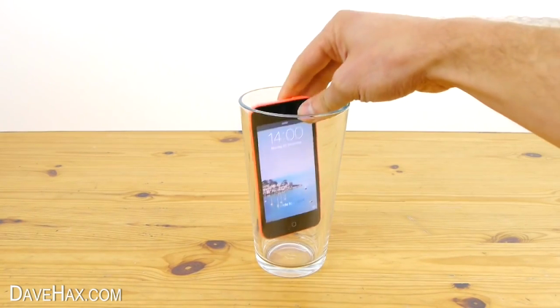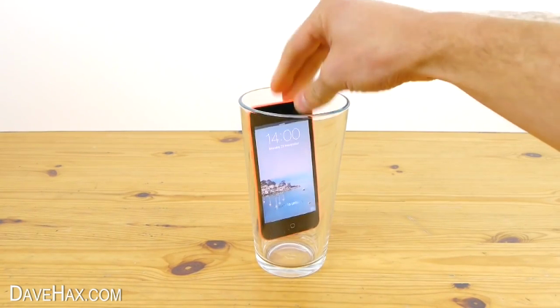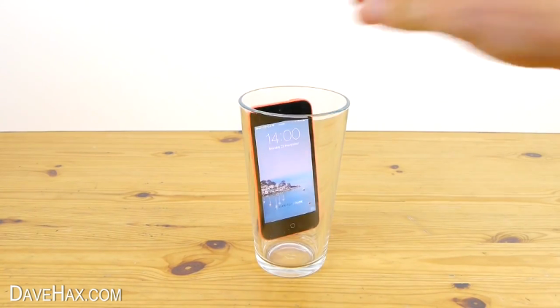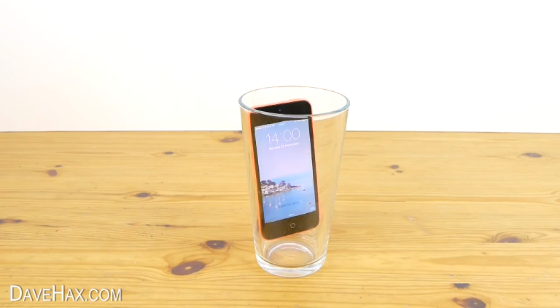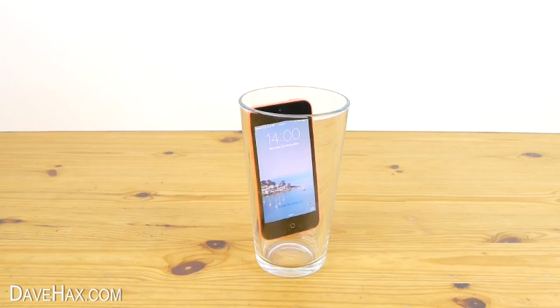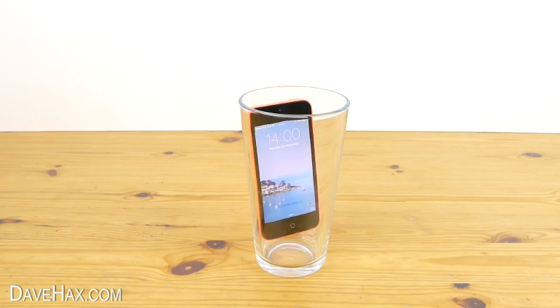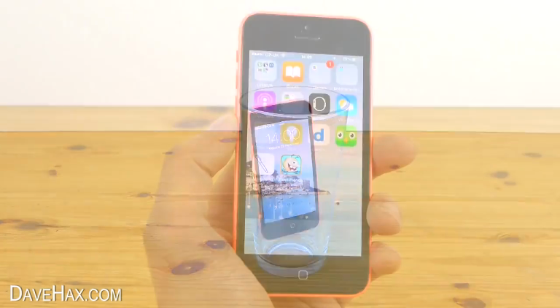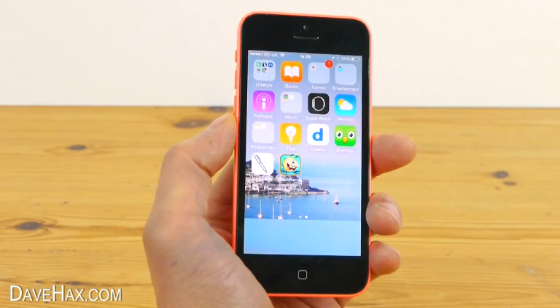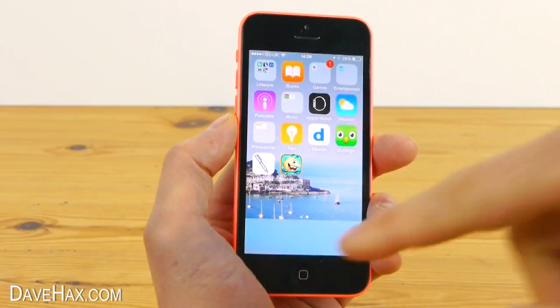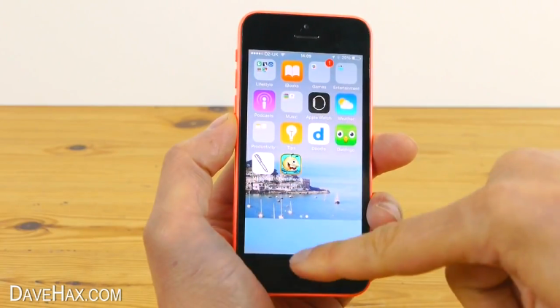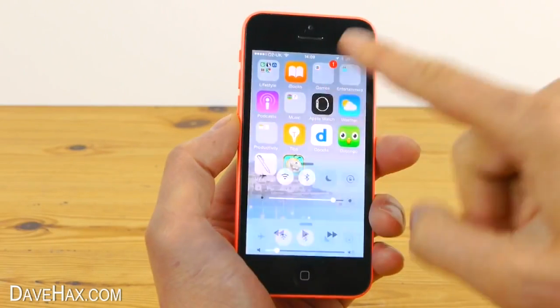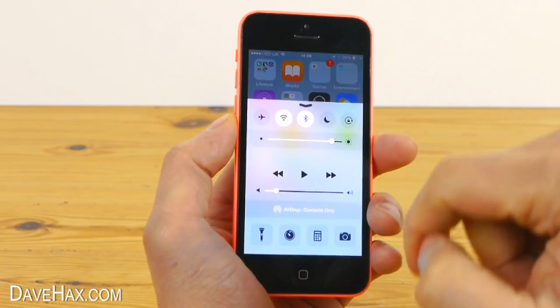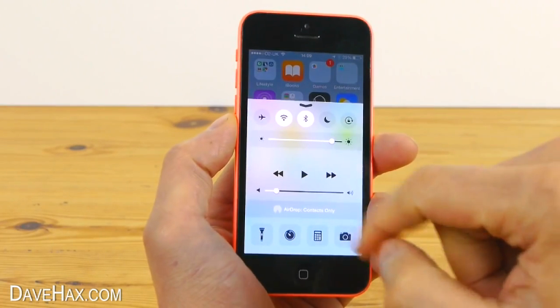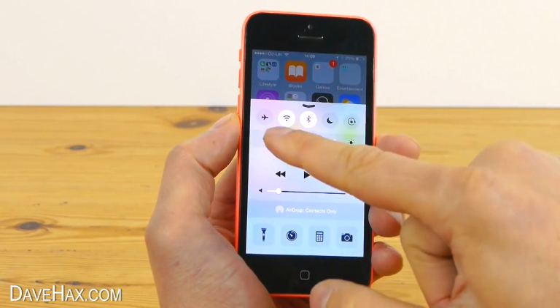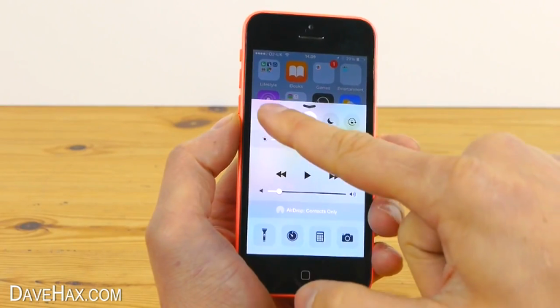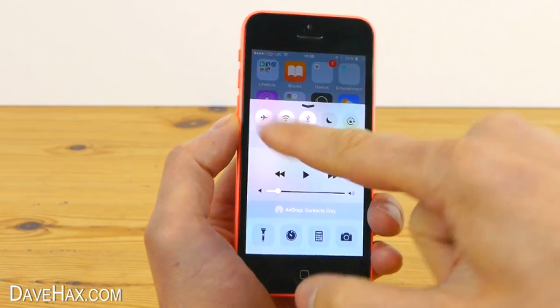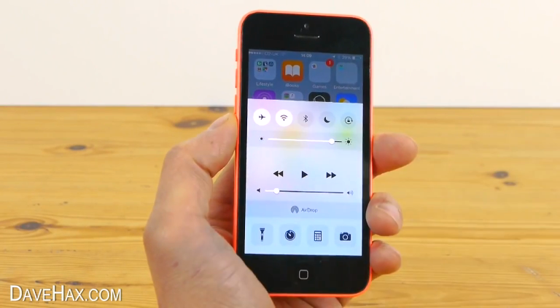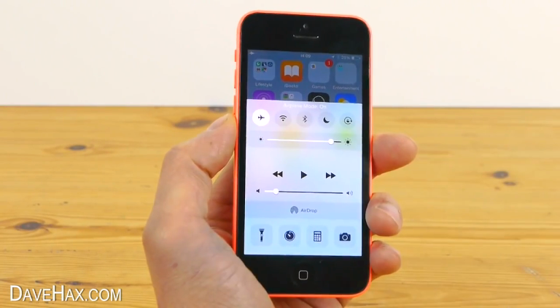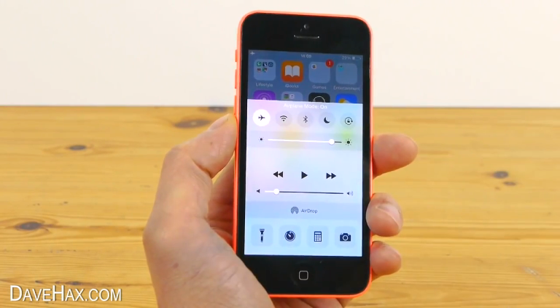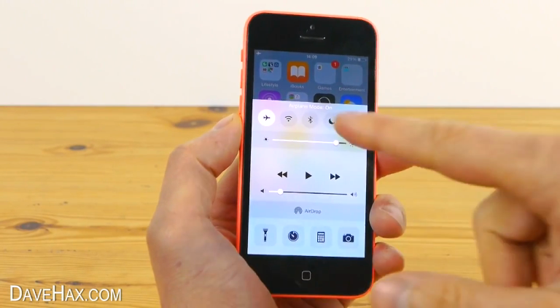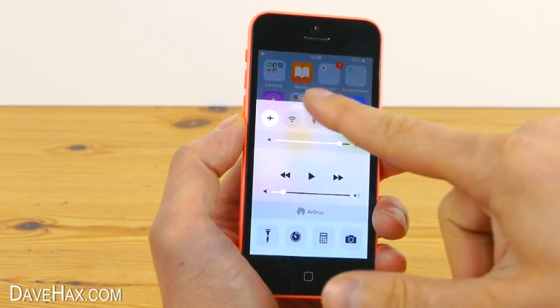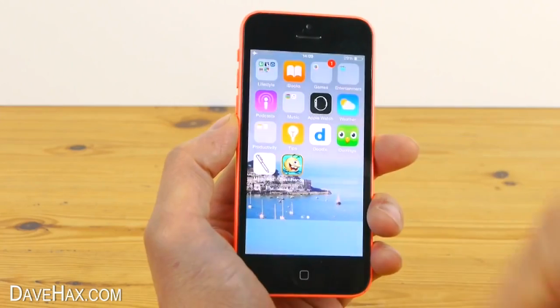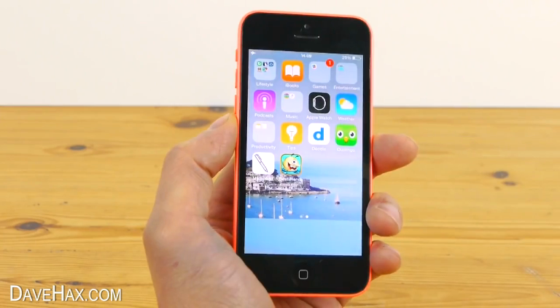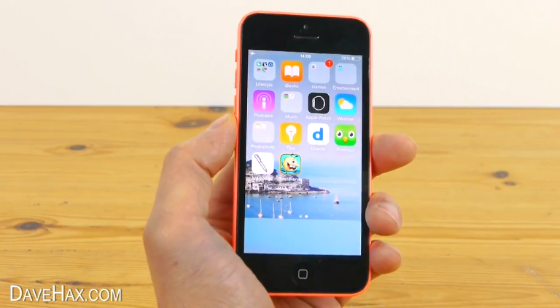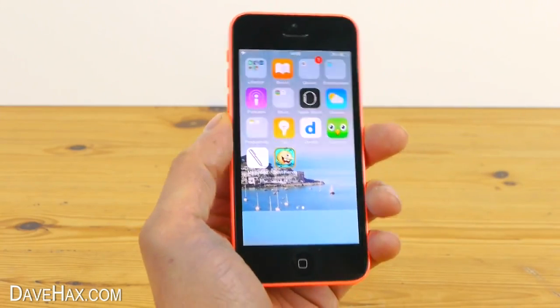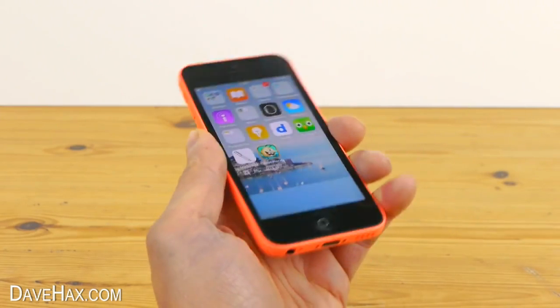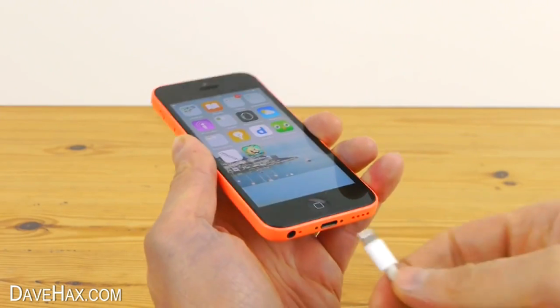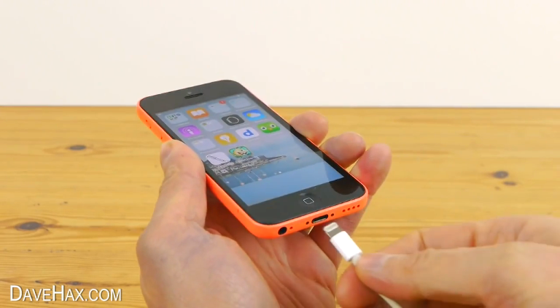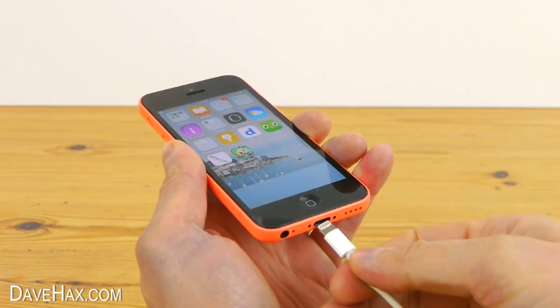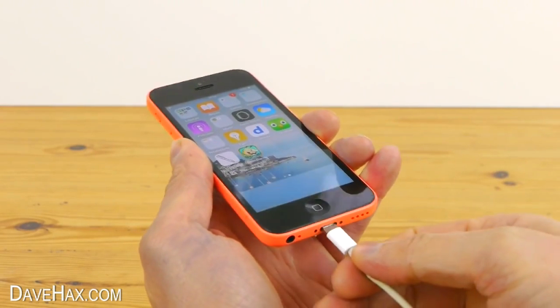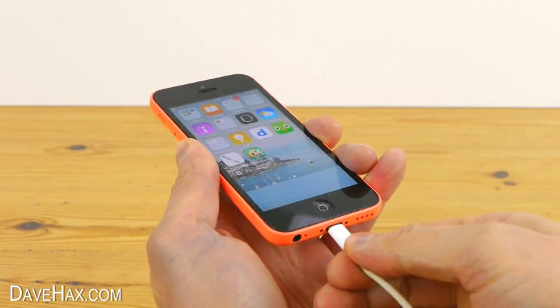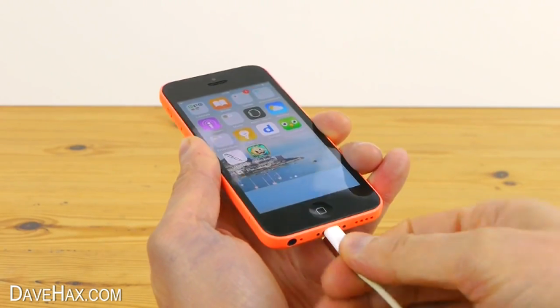If you need to charge your phone really quickly, you can switch it onto flight mode. Not only does this mean your phone will use less energy, but it will charge quicker too.